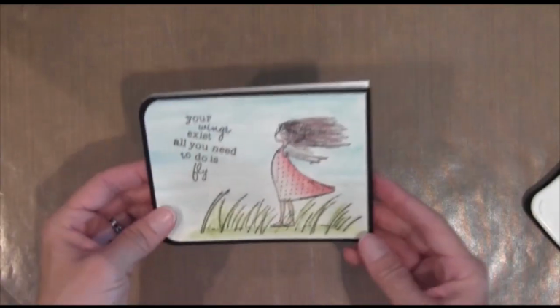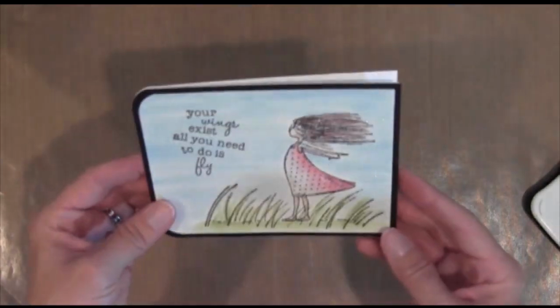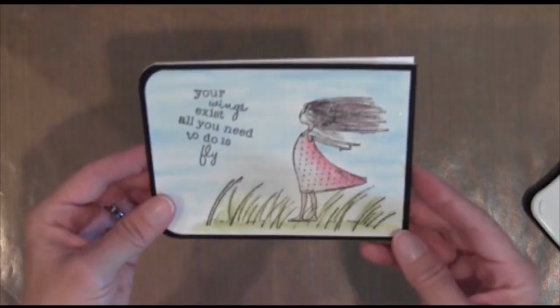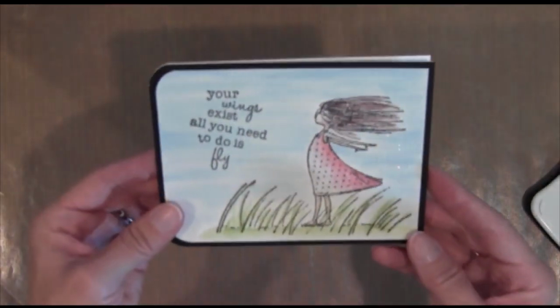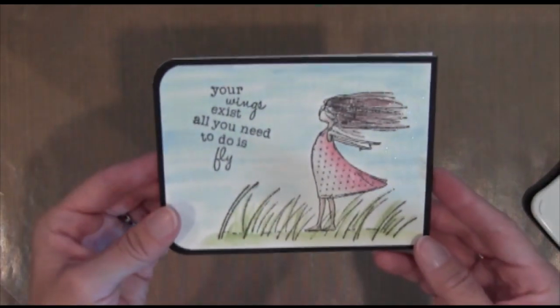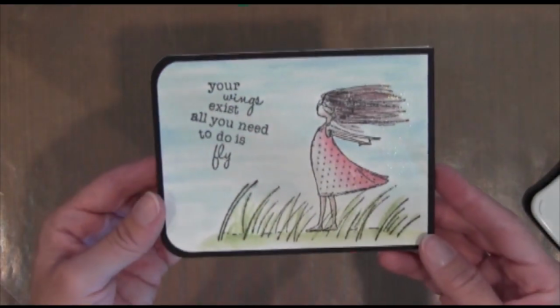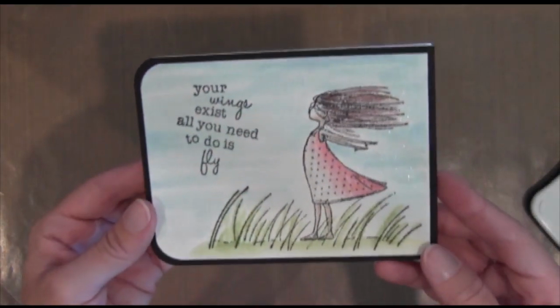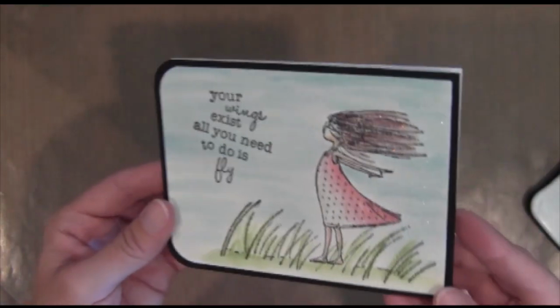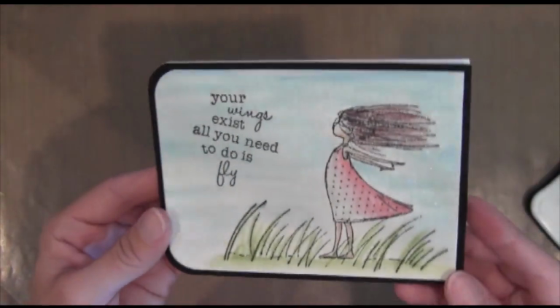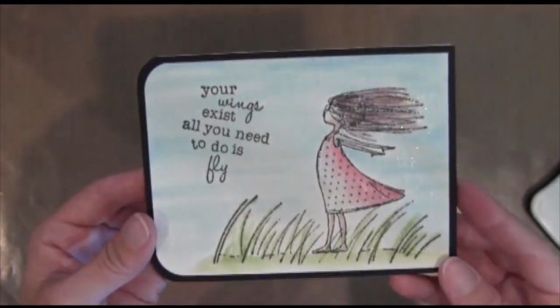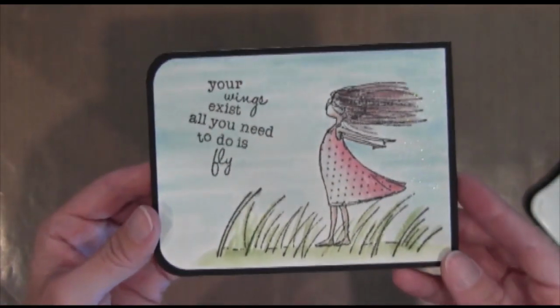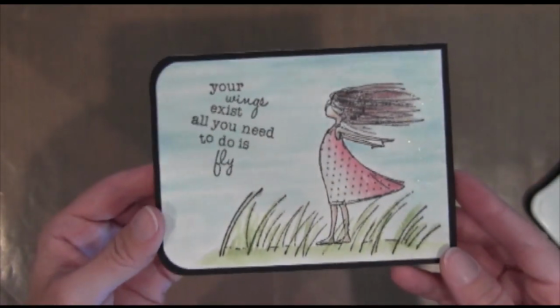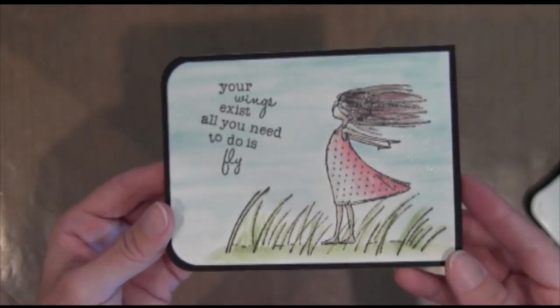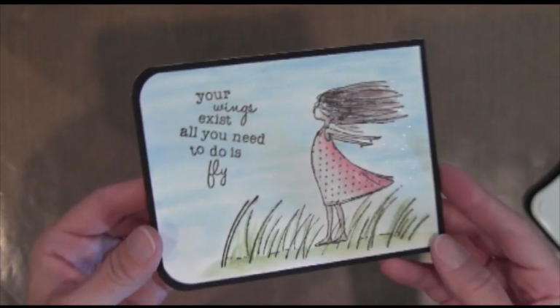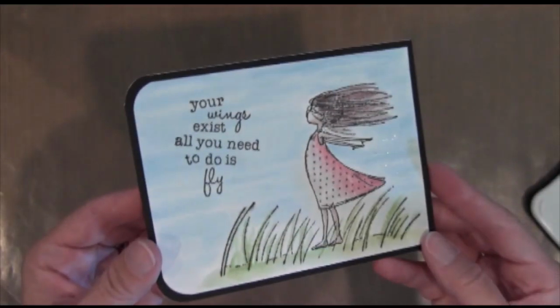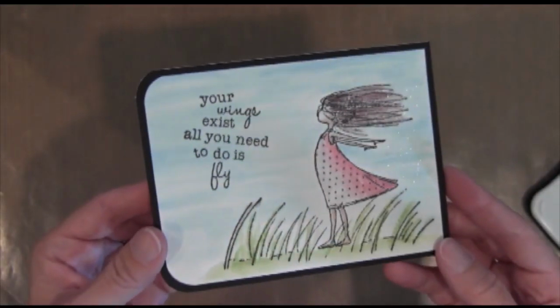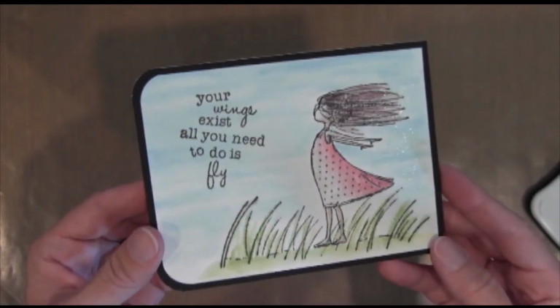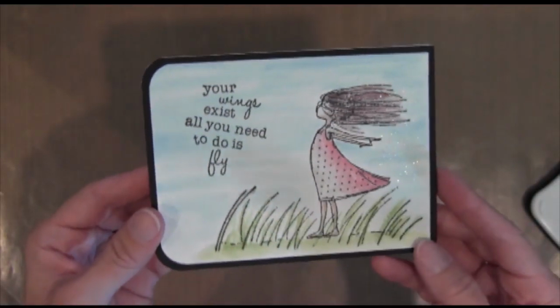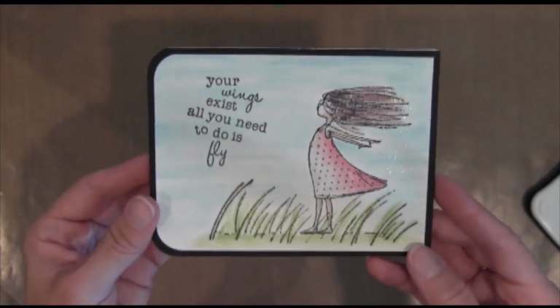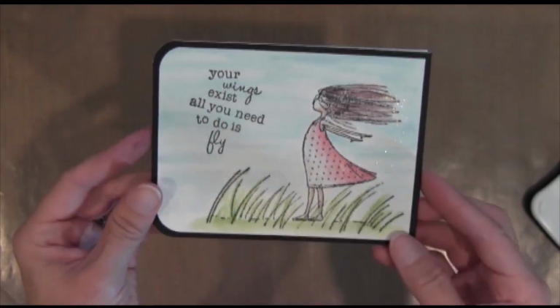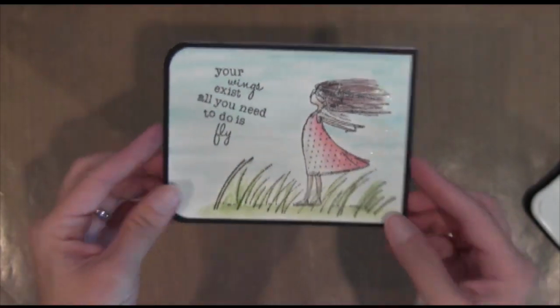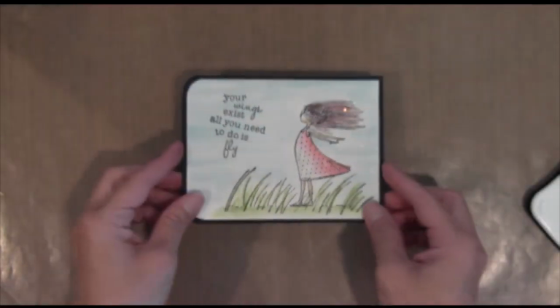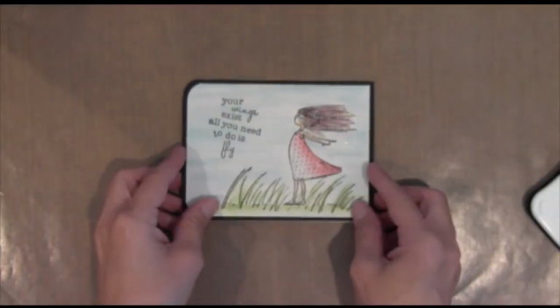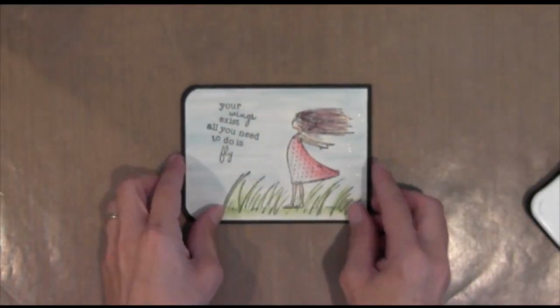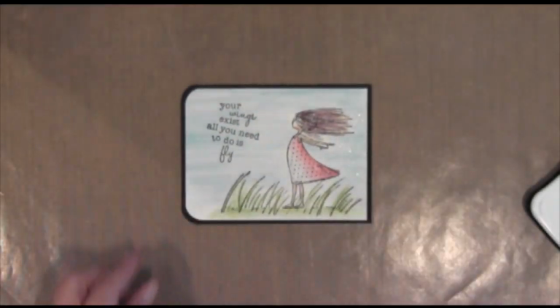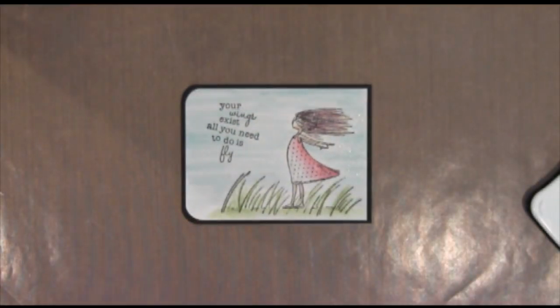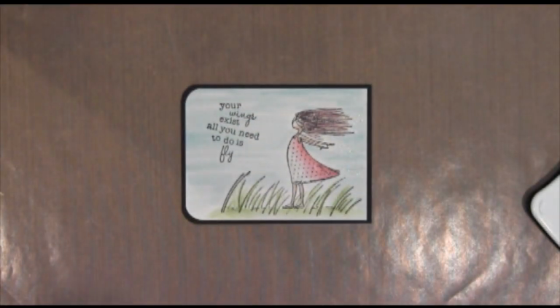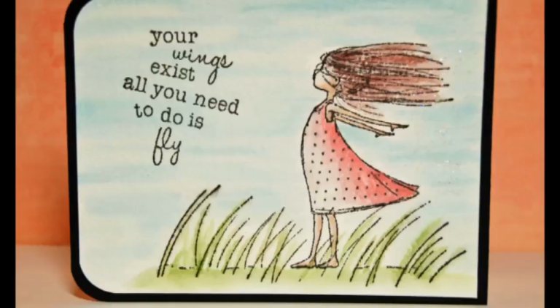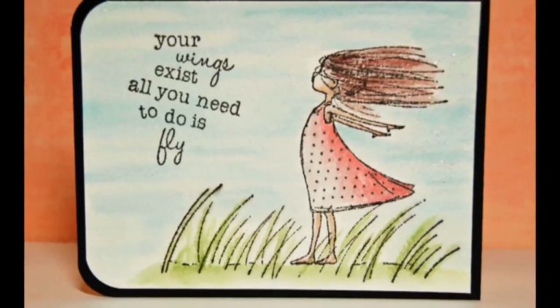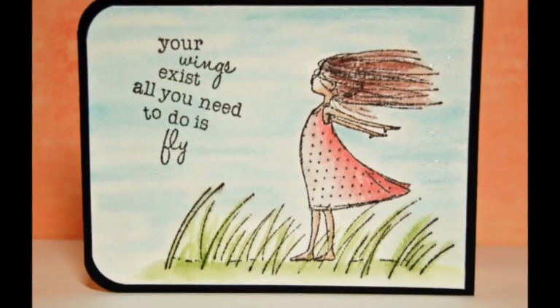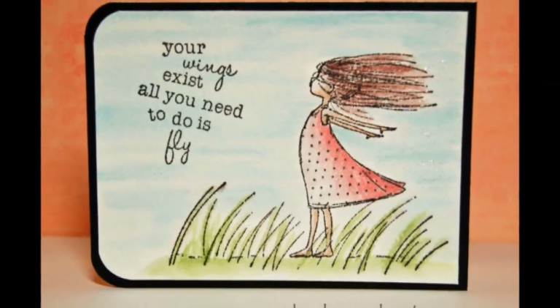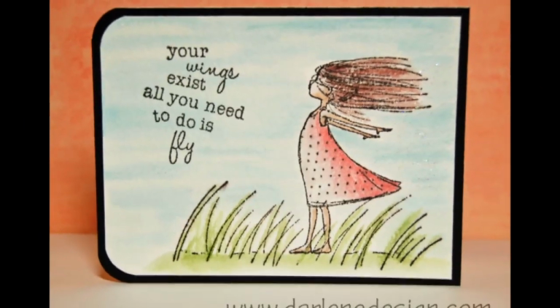And that's it. Pretty simple, all one layer with the watercolor paper. Hope you enjoyed it, learned a little technique there with the watercoloring, and I'll see you next week. Thanks for watching.